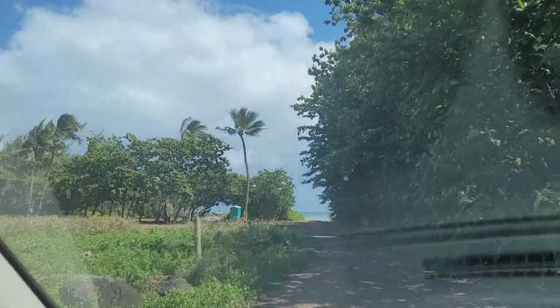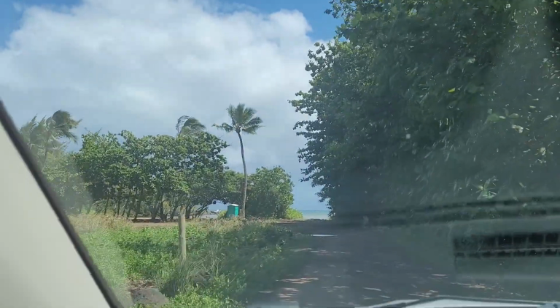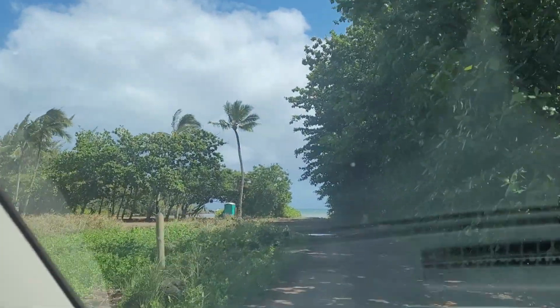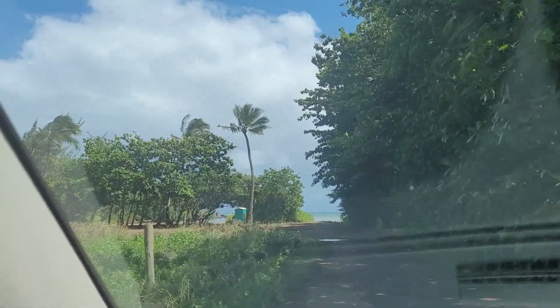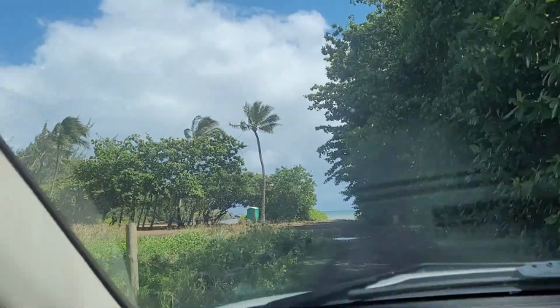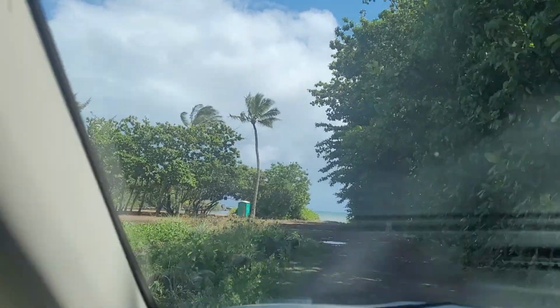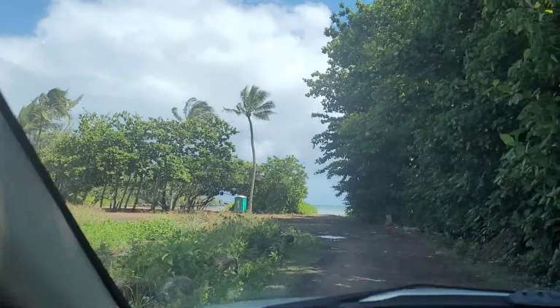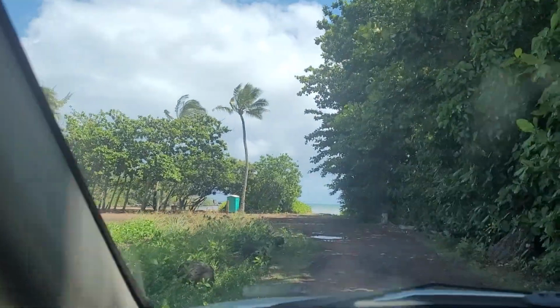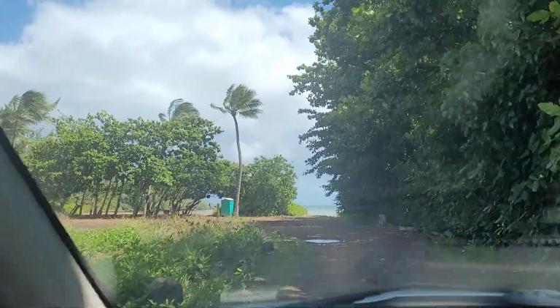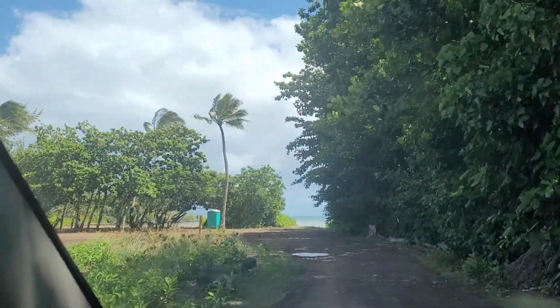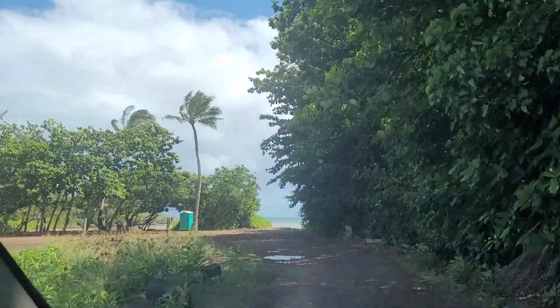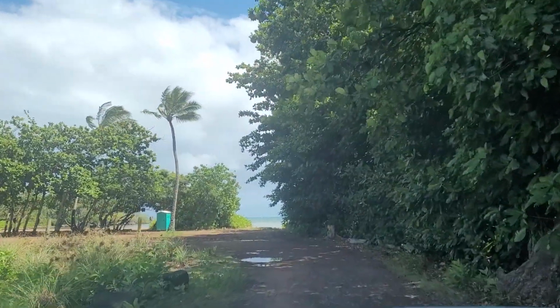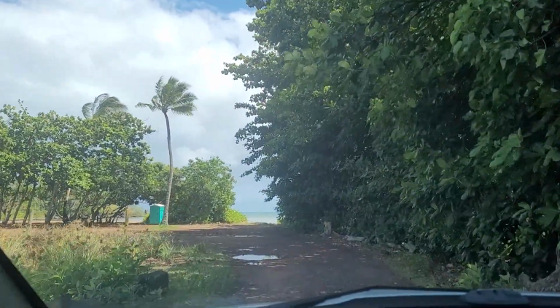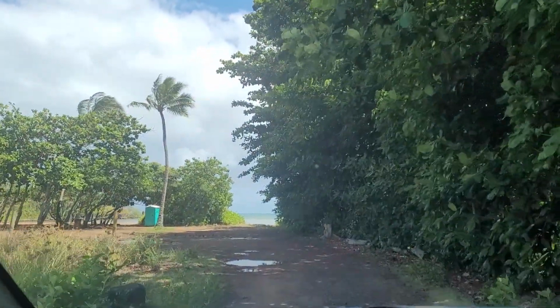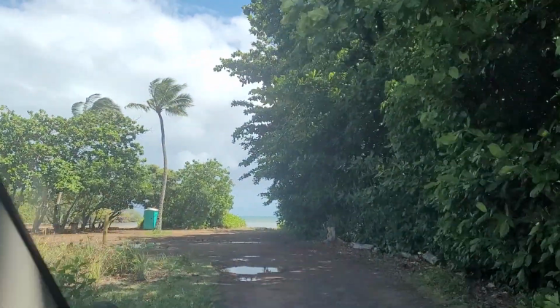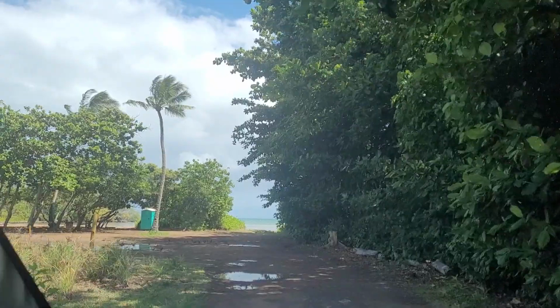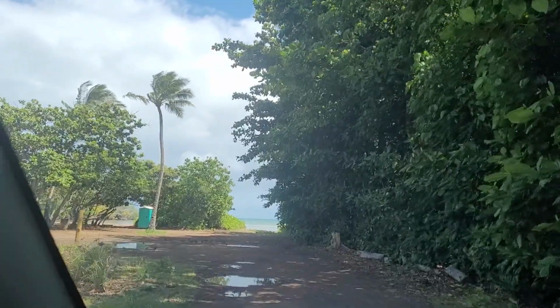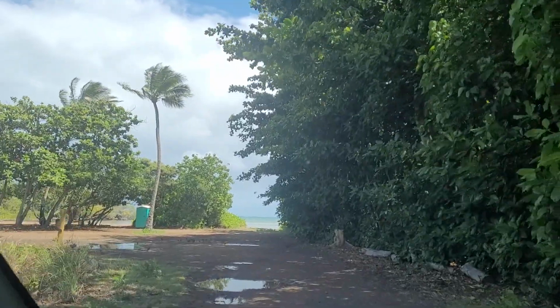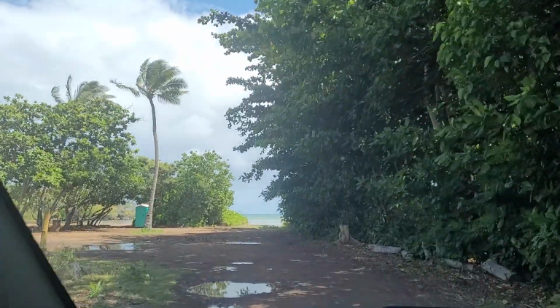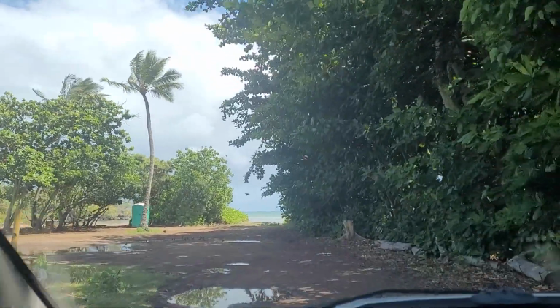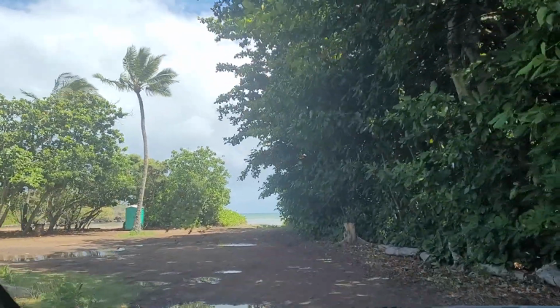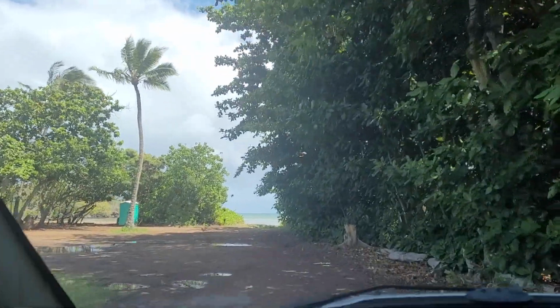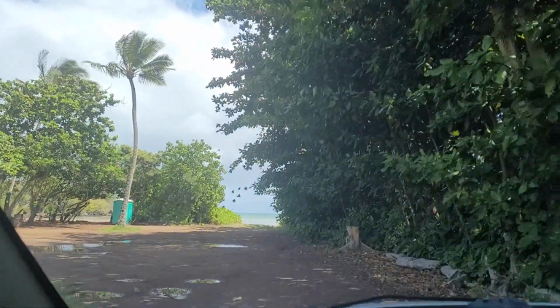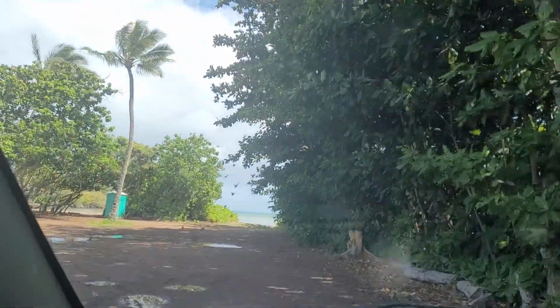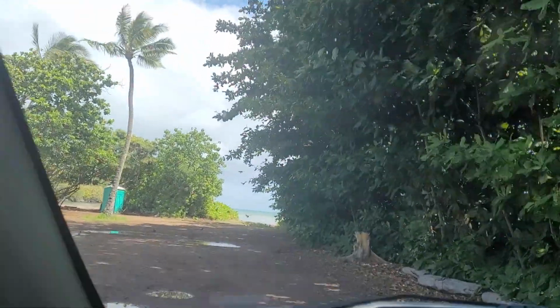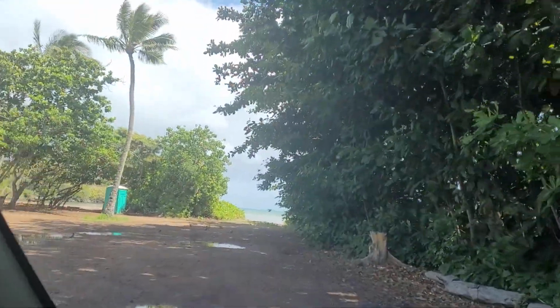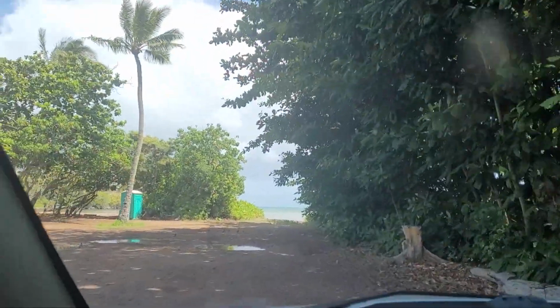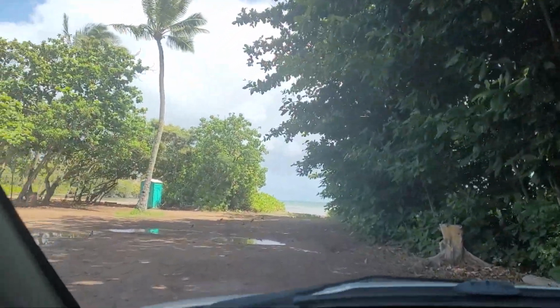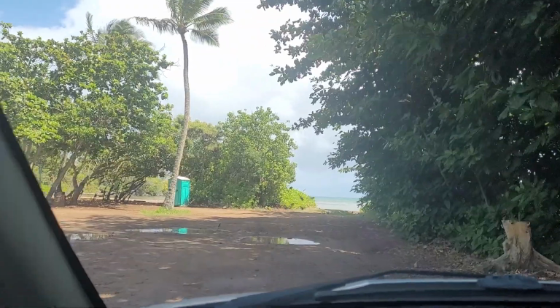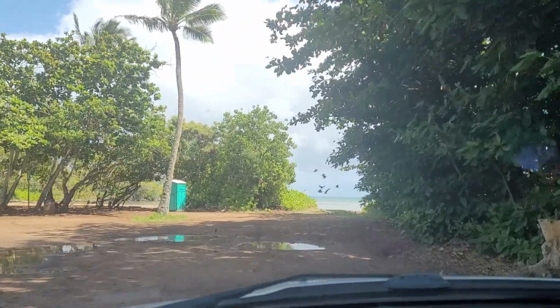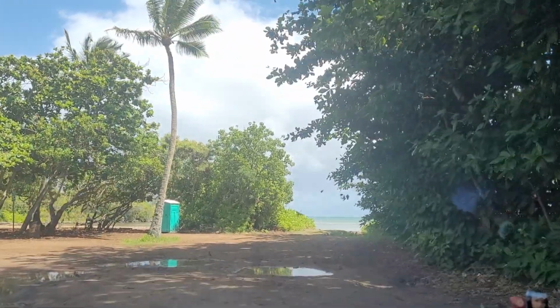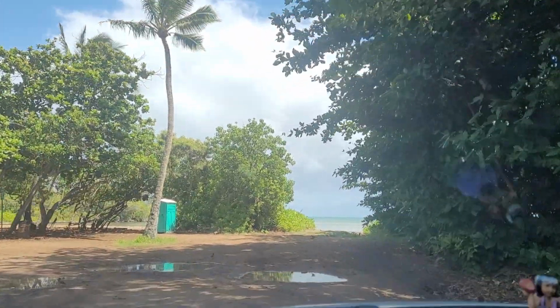There's a boat out there. I don't know if he's coming in or not. We're going to go ahead and park over here in the shade.